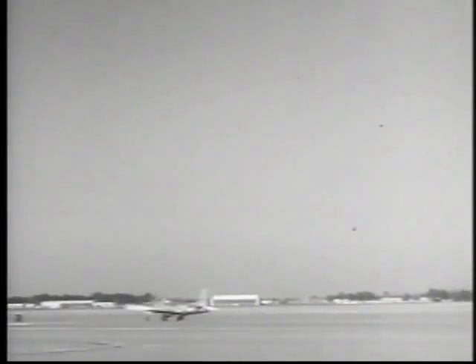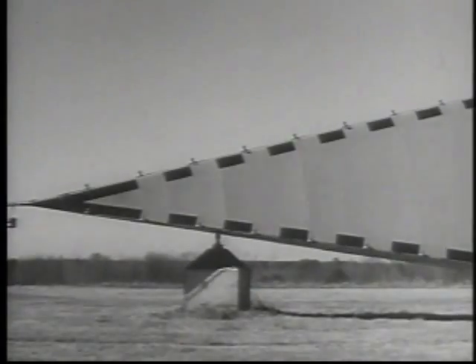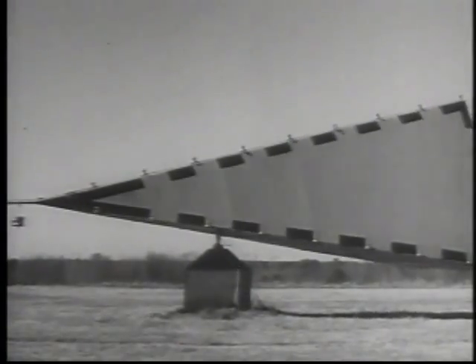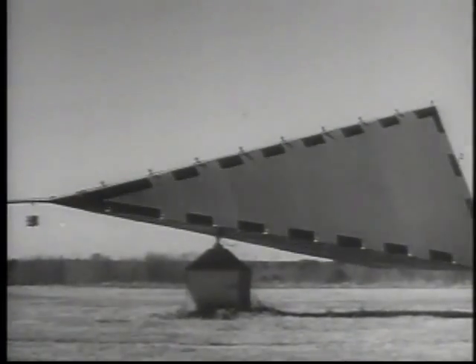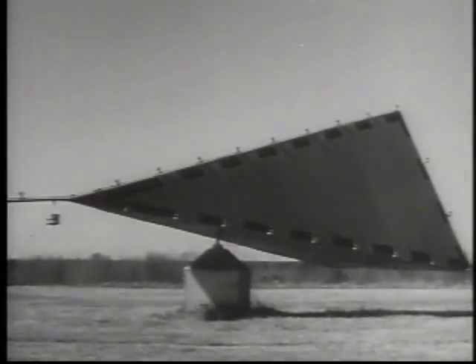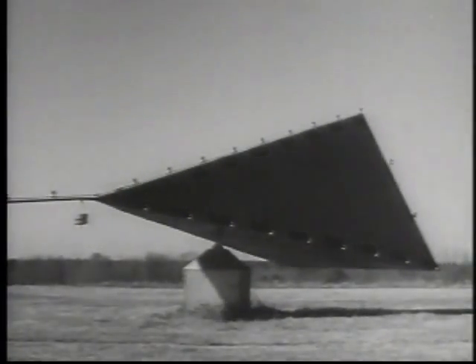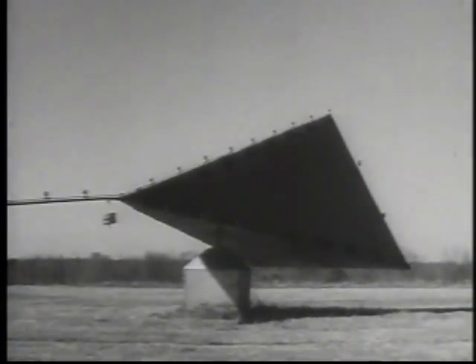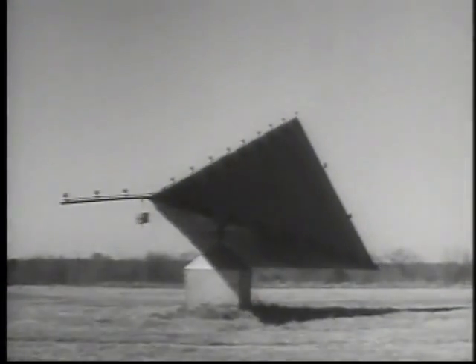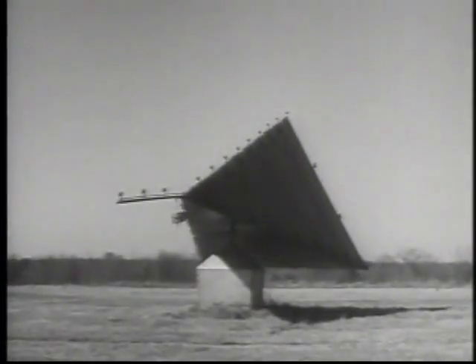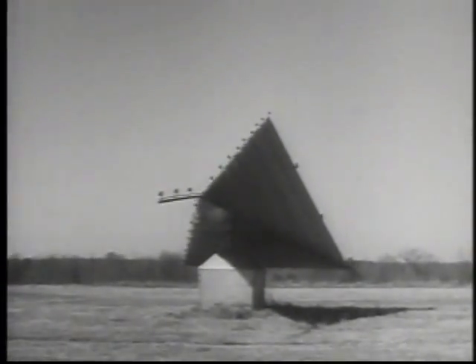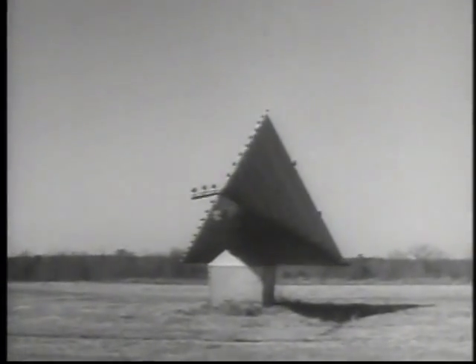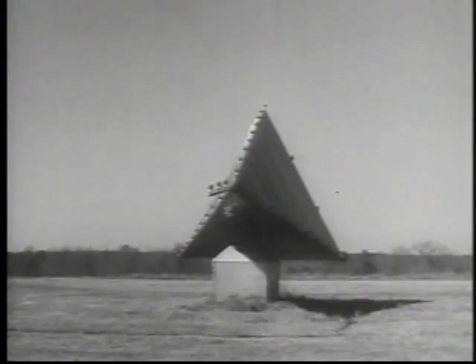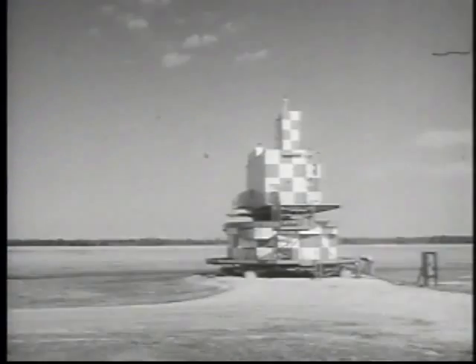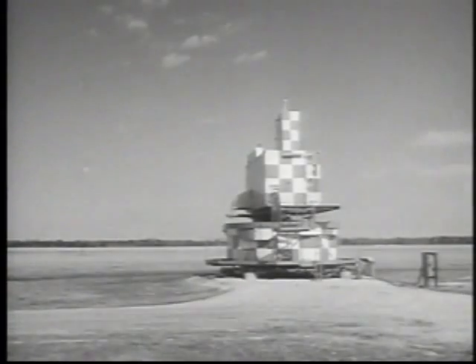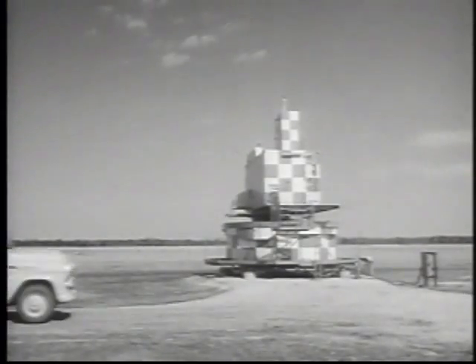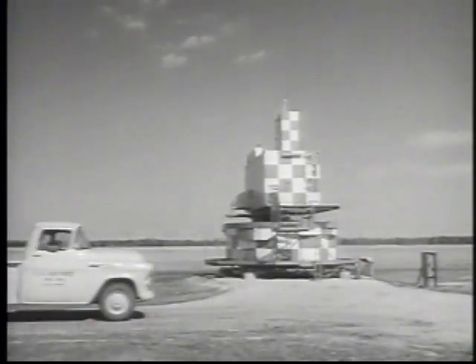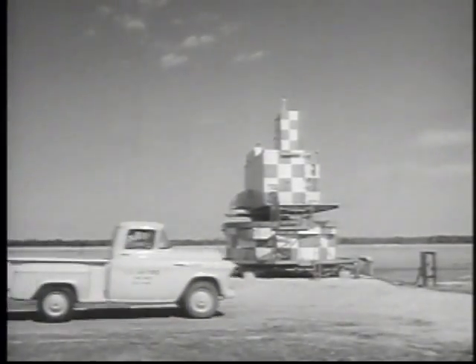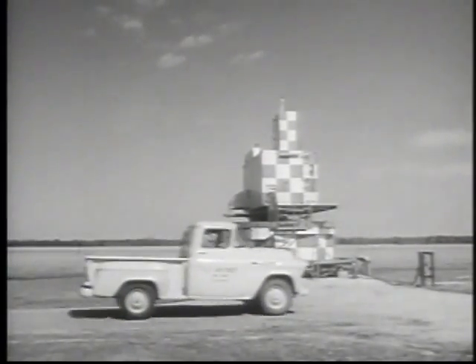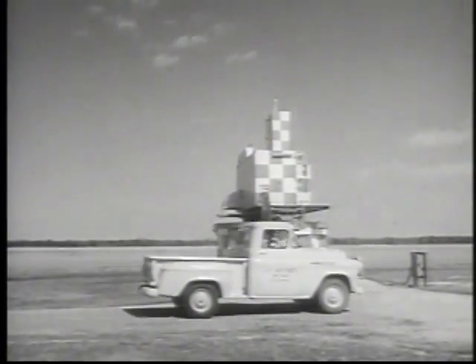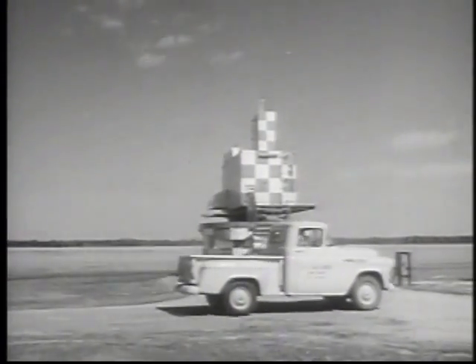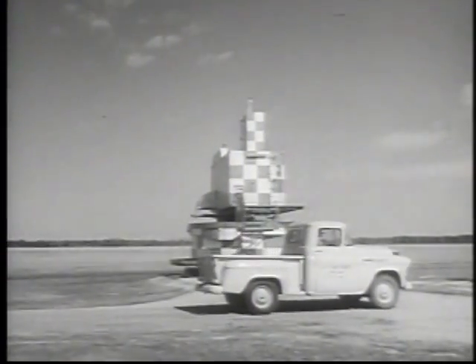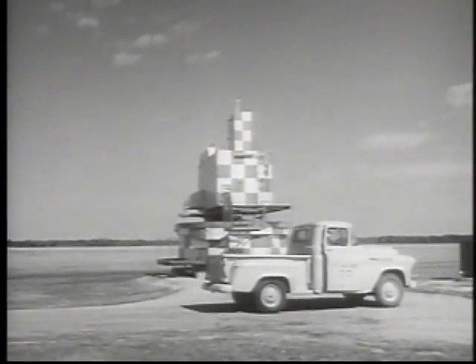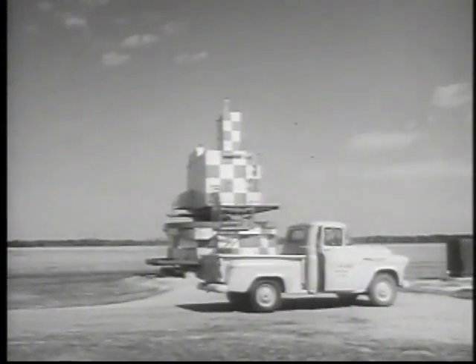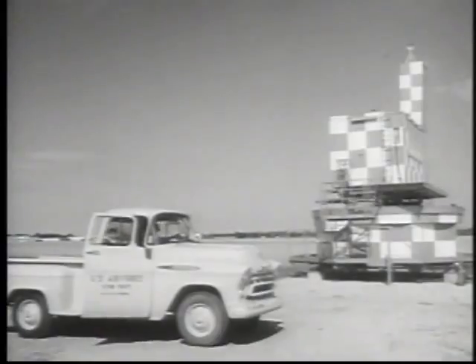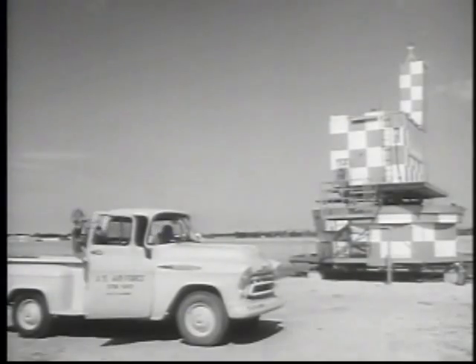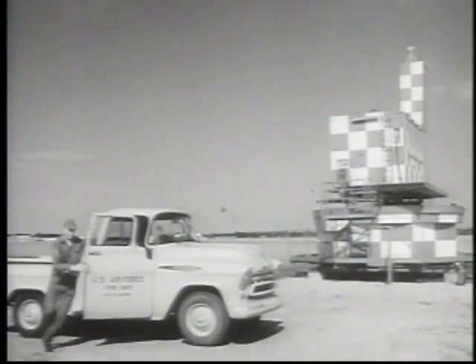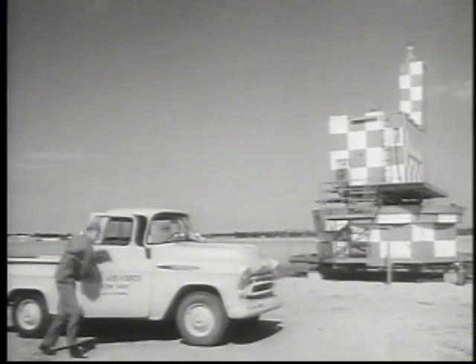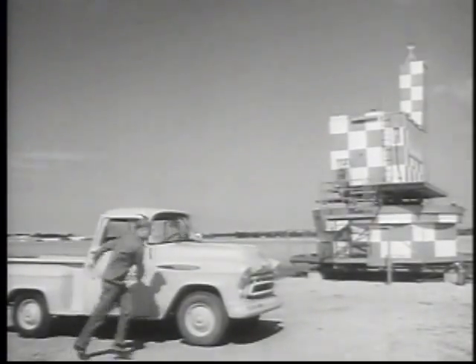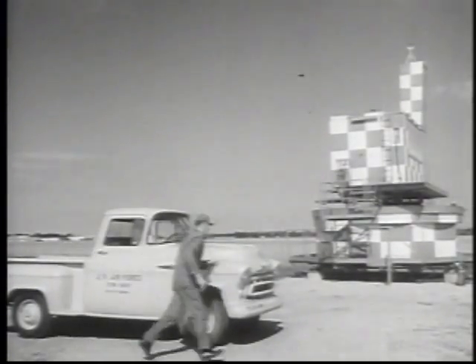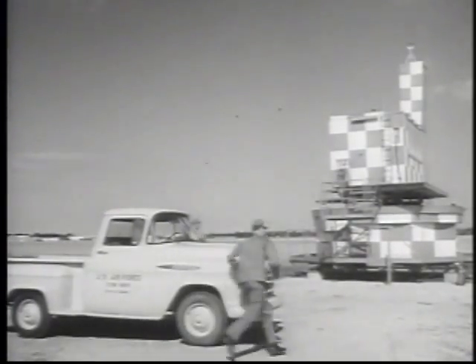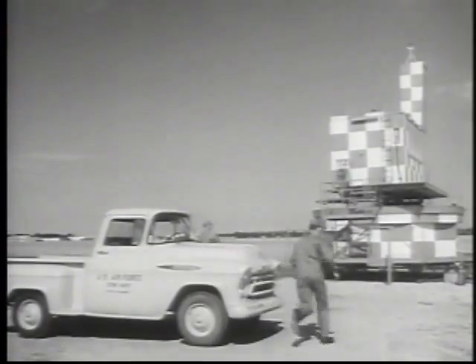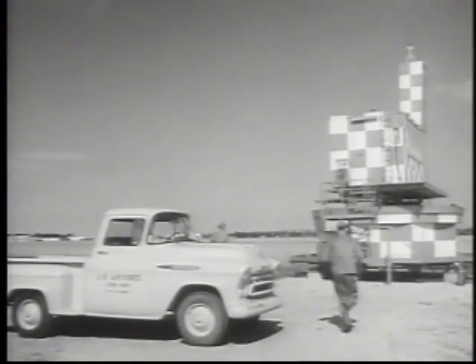A sudden change in wind direction means all aircraft will have to land from the opposite end of the runway. This is where a newly developed radar facility called Susie, short for Lazy Susan, comes into use.